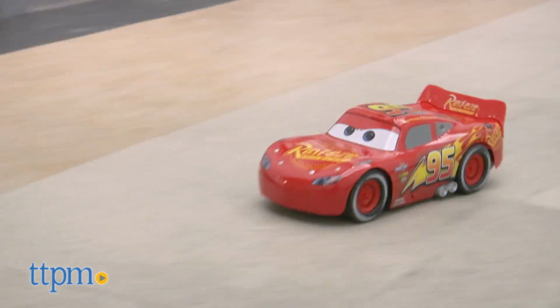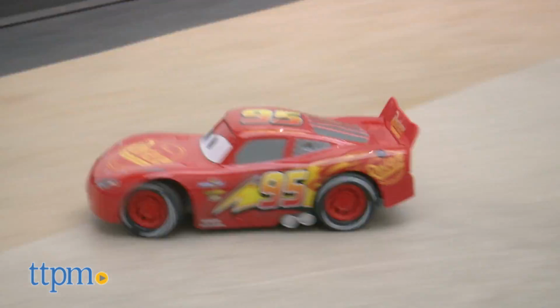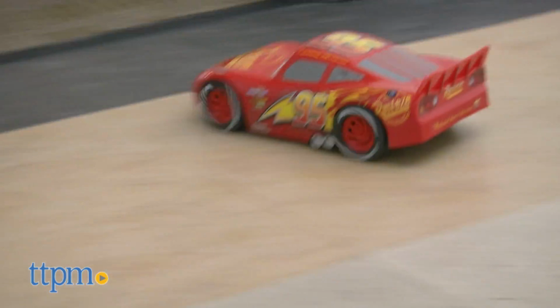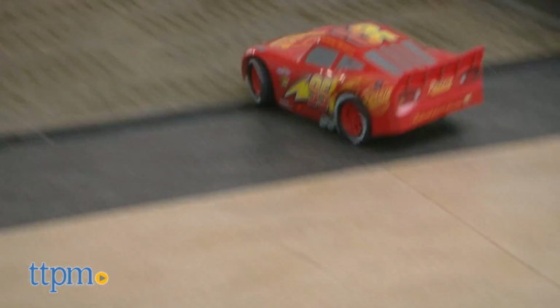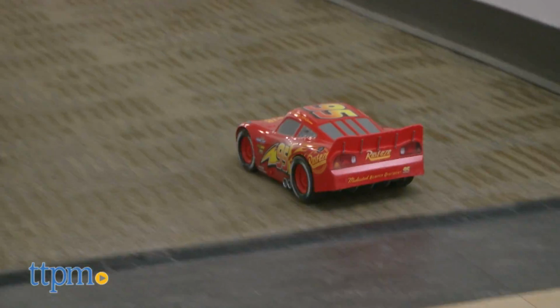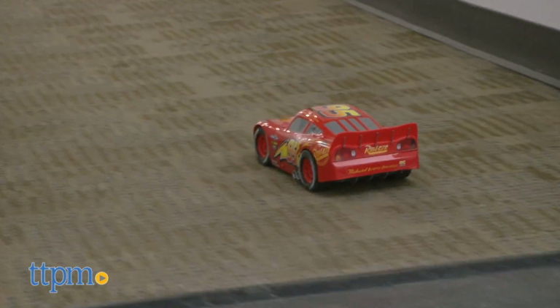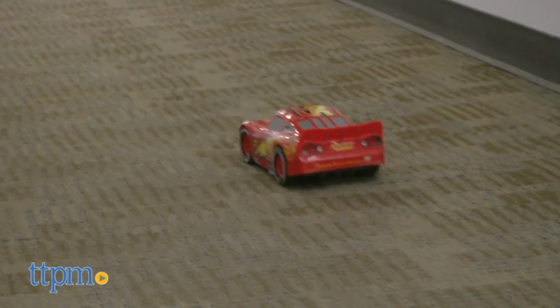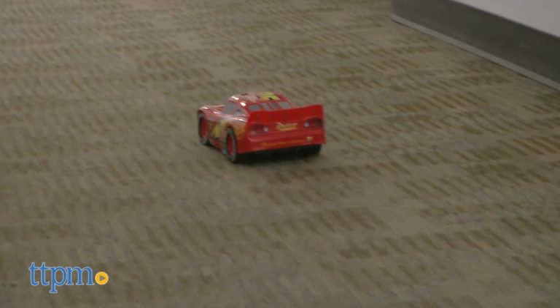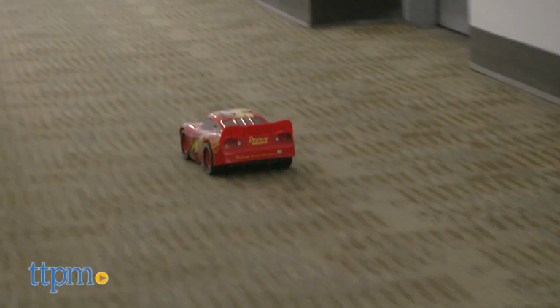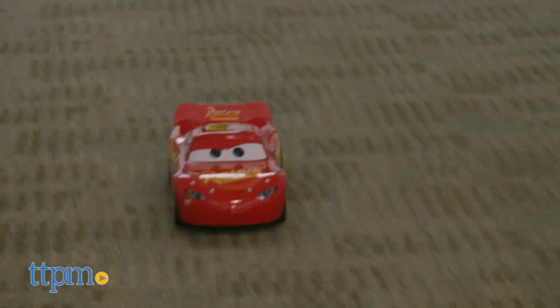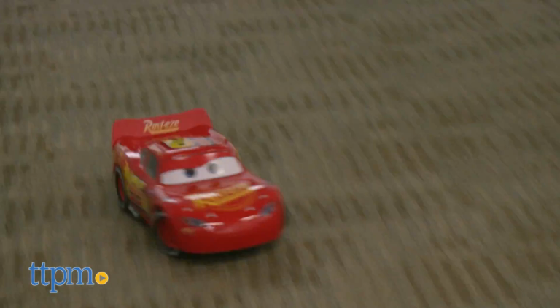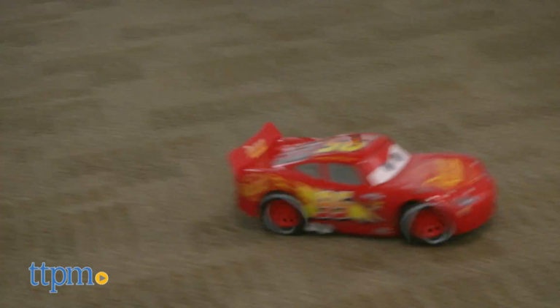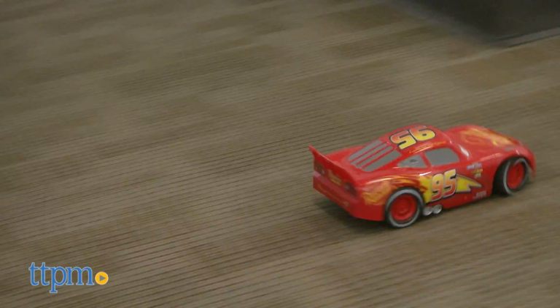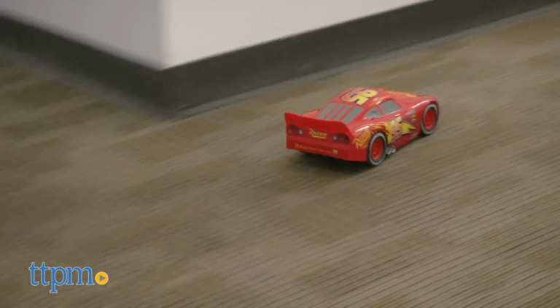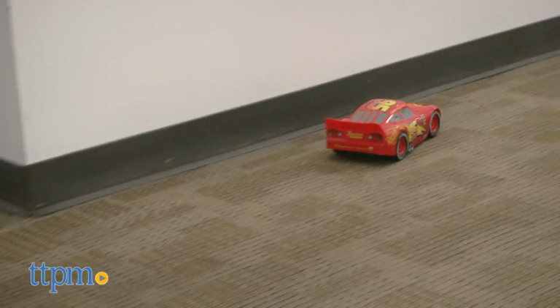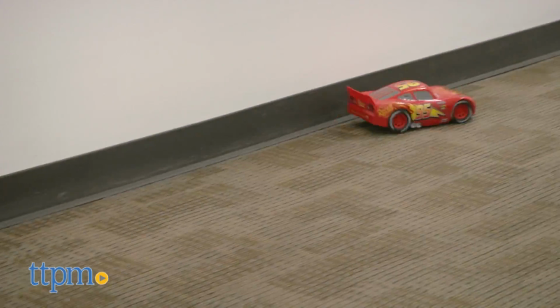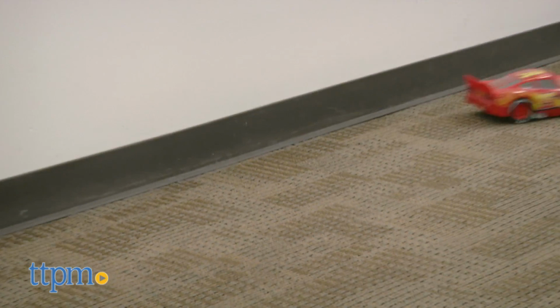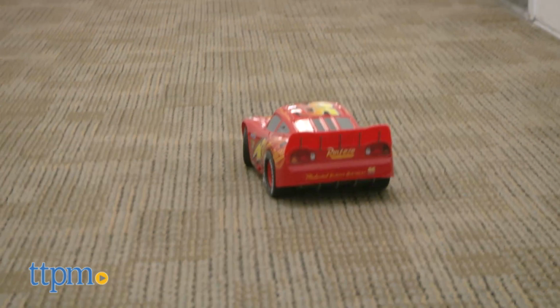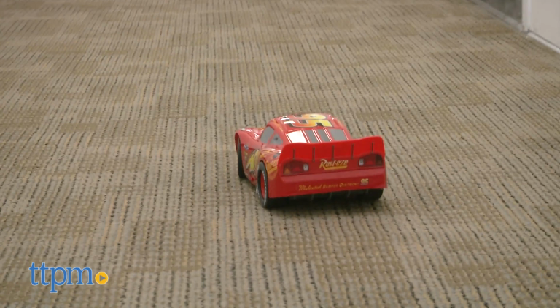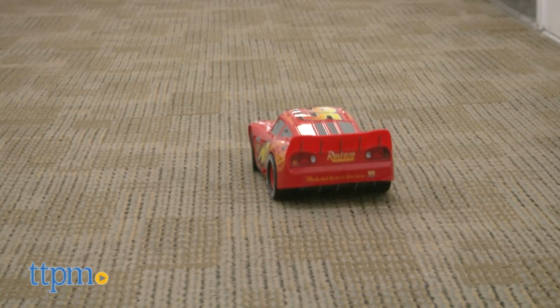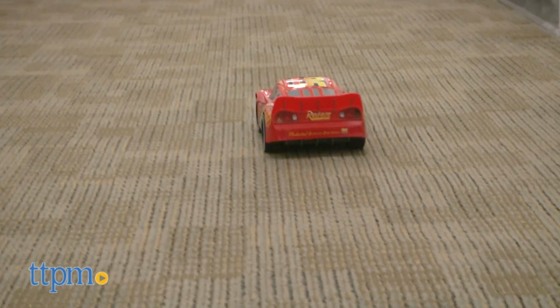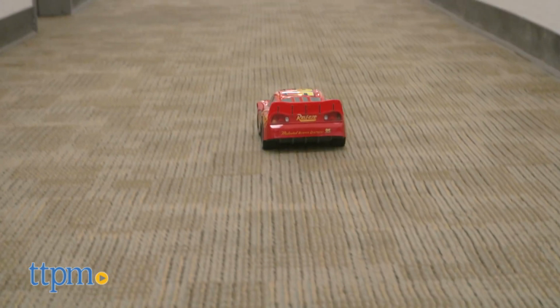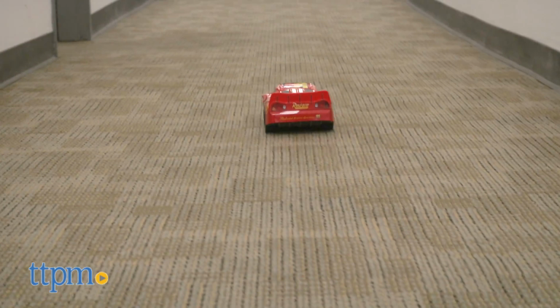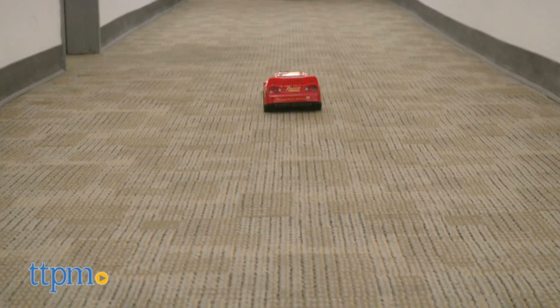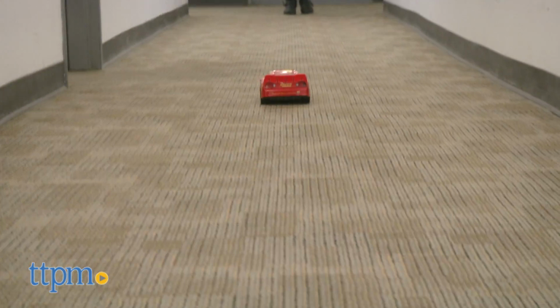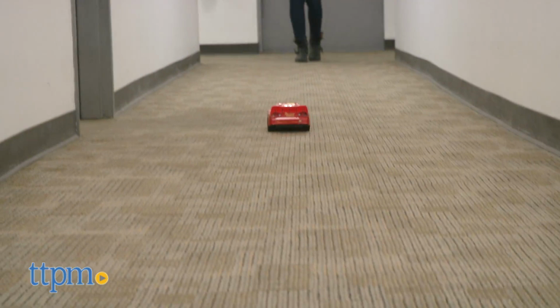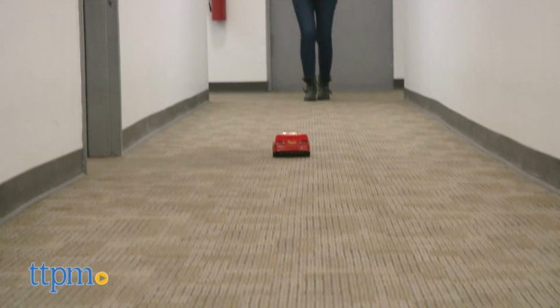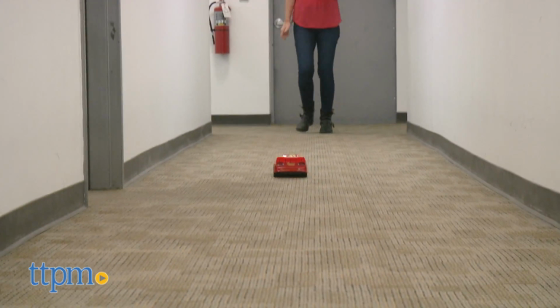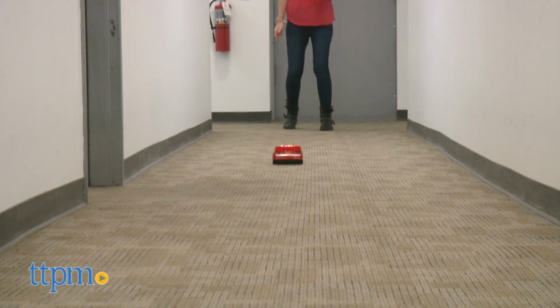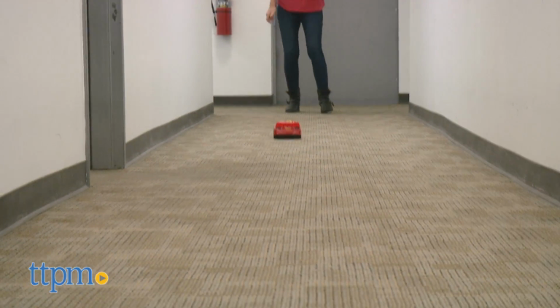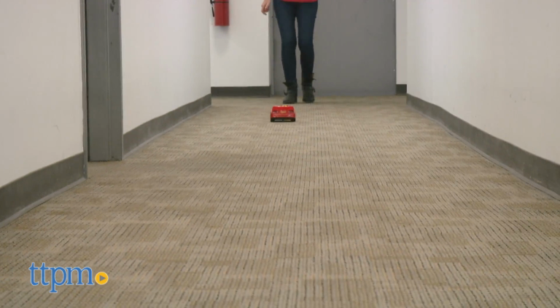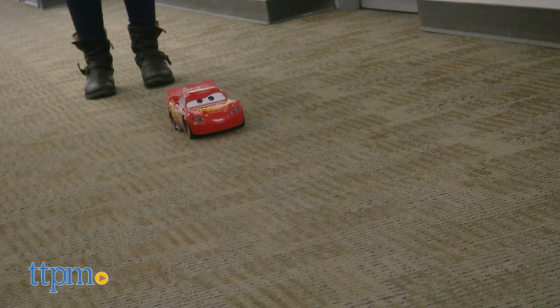Recommended for ages four and up, this is a cool set for Cars fans that would make a great first RC for a young race car lover. It's fairly easy to play with and fun to race.